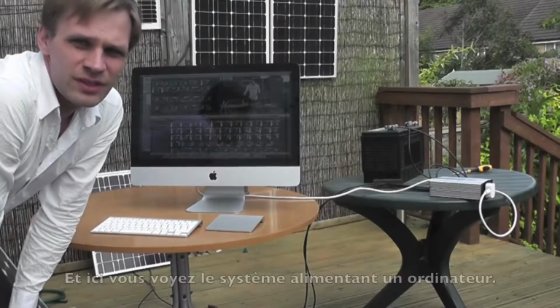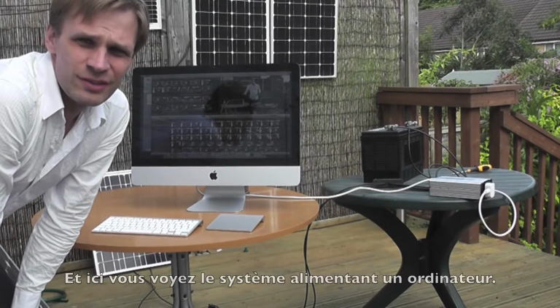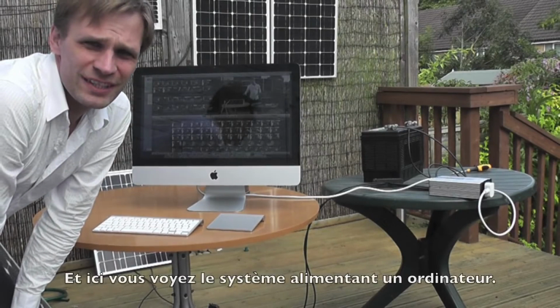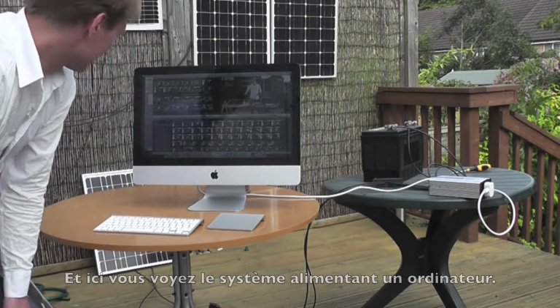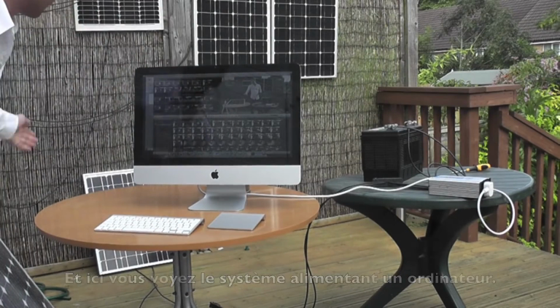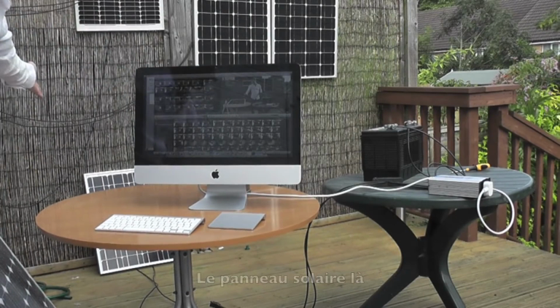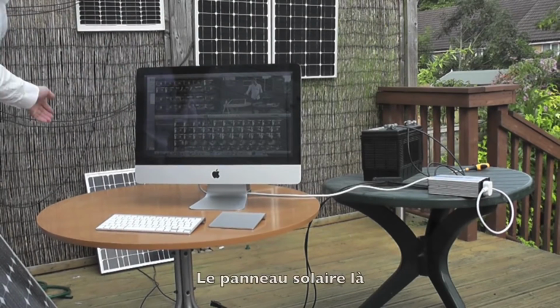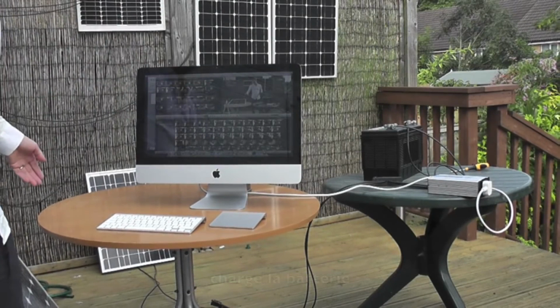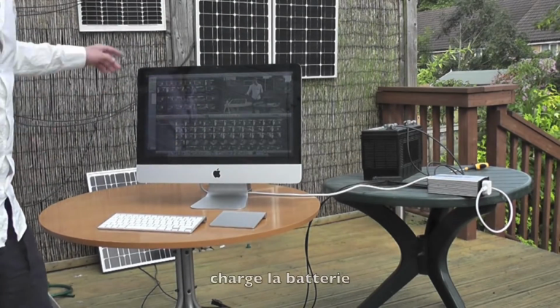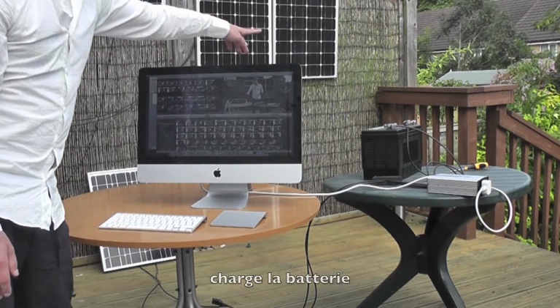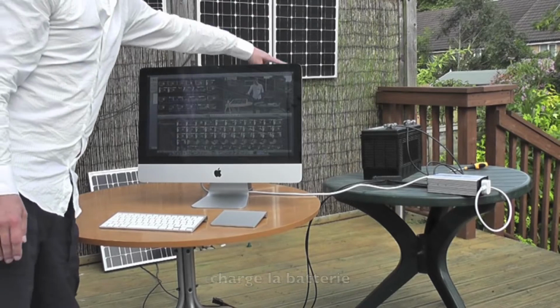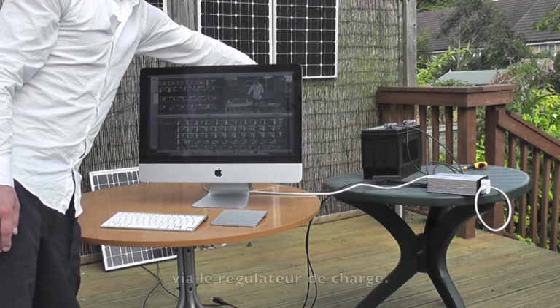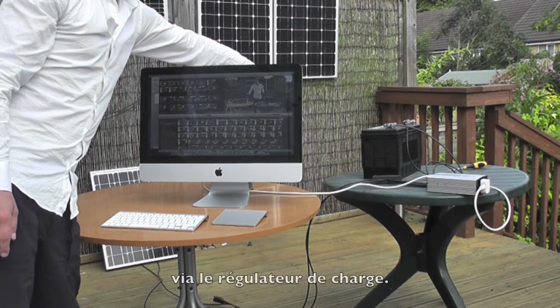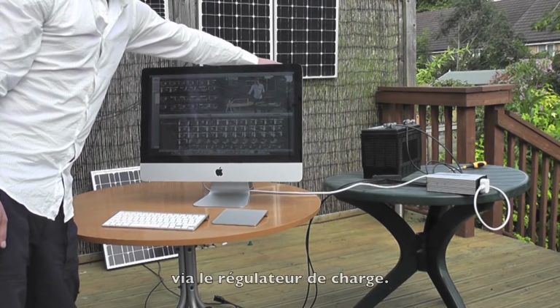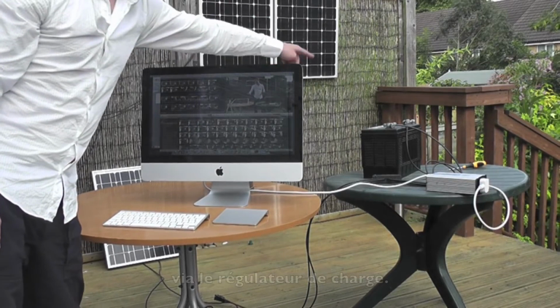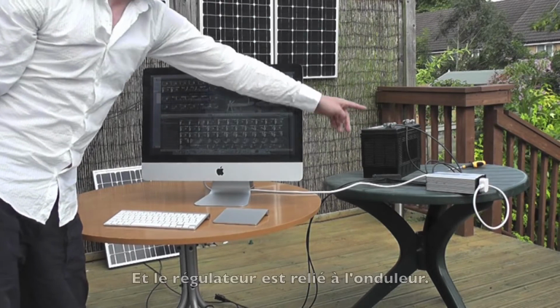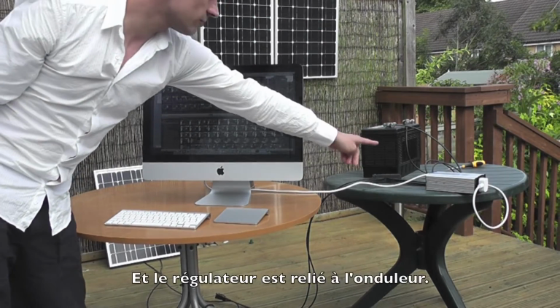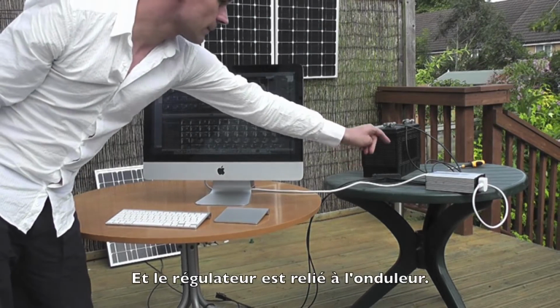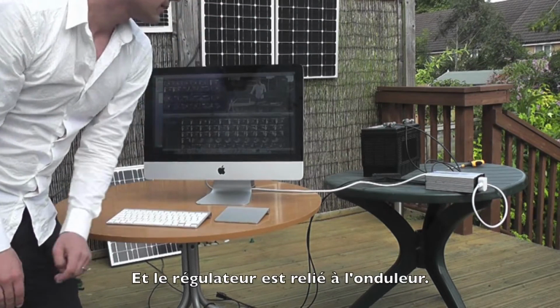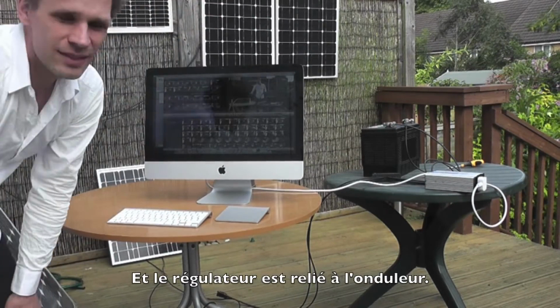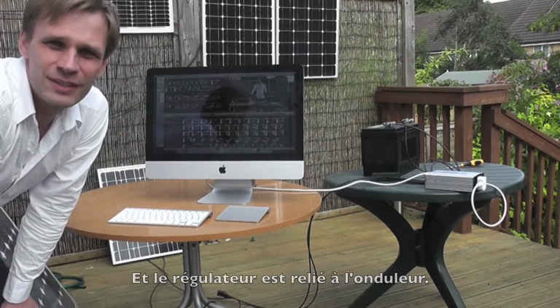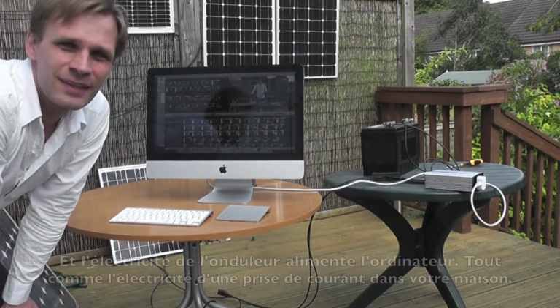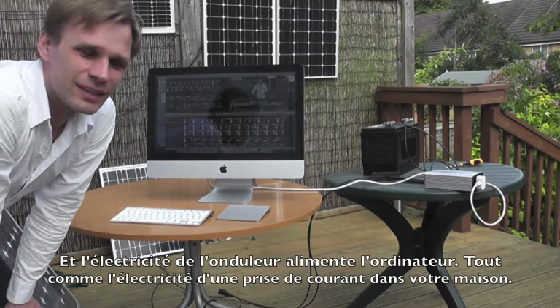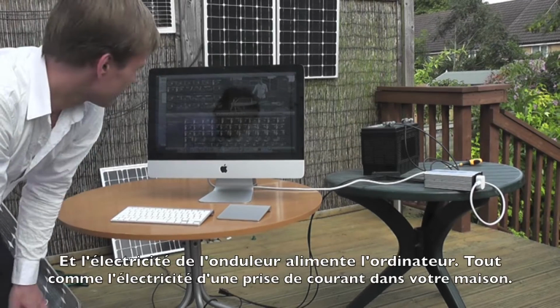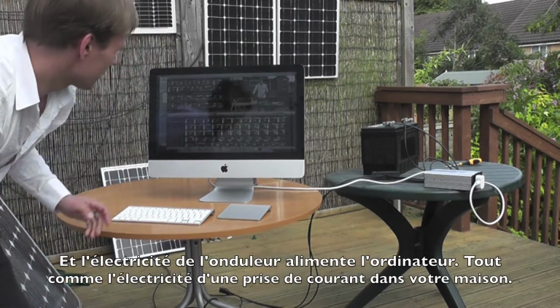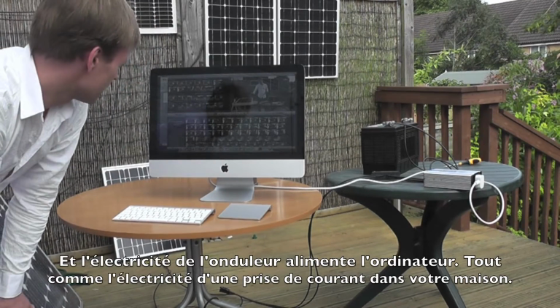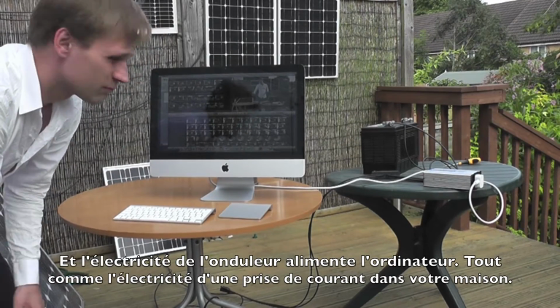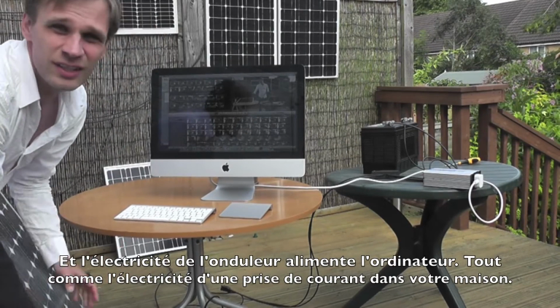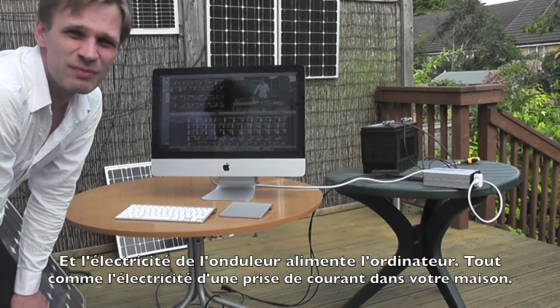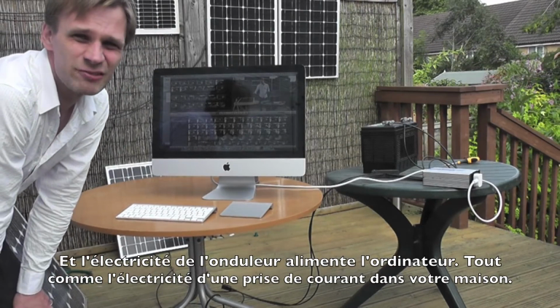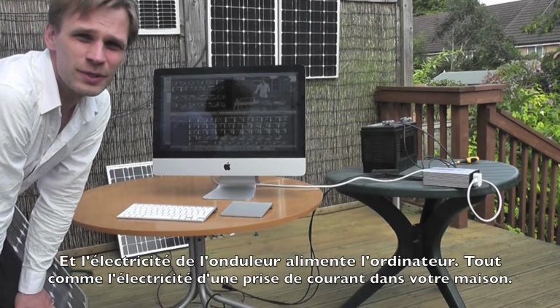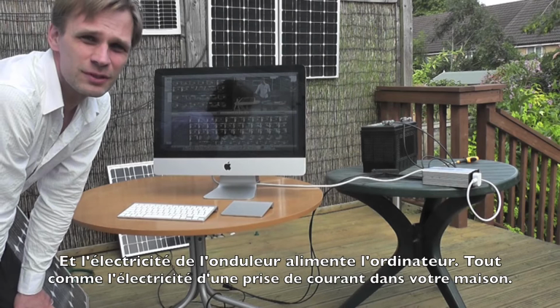So here it is all working. You've got the solar panel there, charging the battery via the charge controller, and coming out through the charge controller the lead goes to the inverter, and the inverter is what powers this computer — just like mains electricity would power the computer.